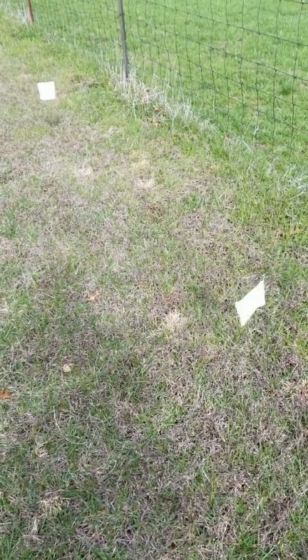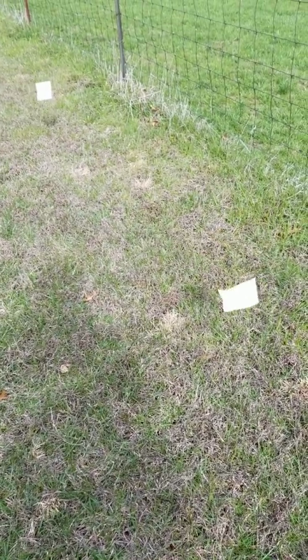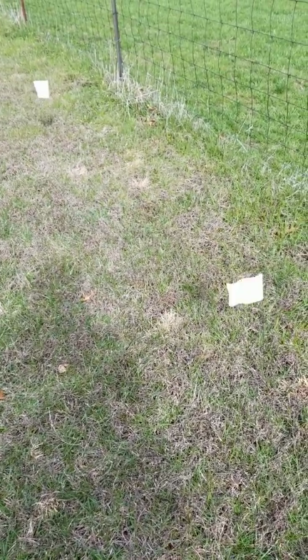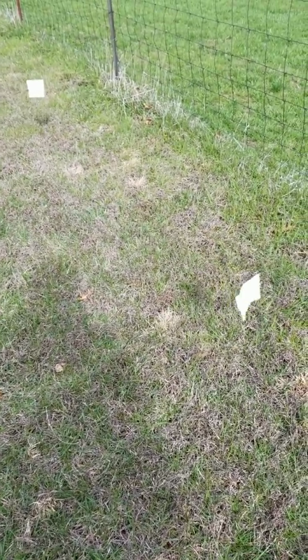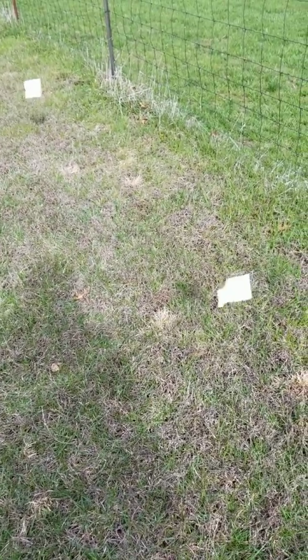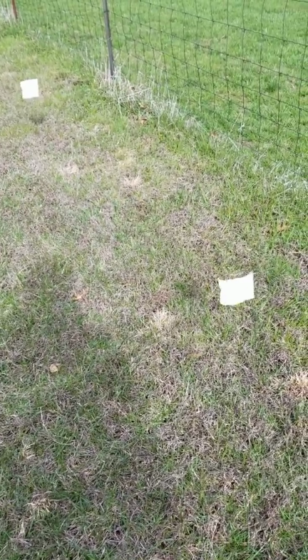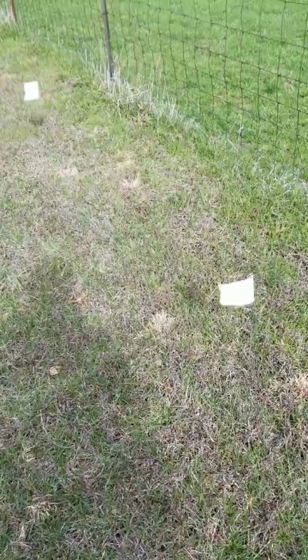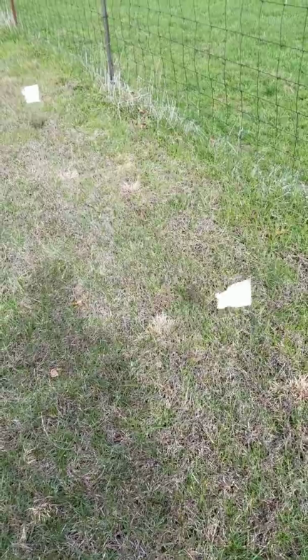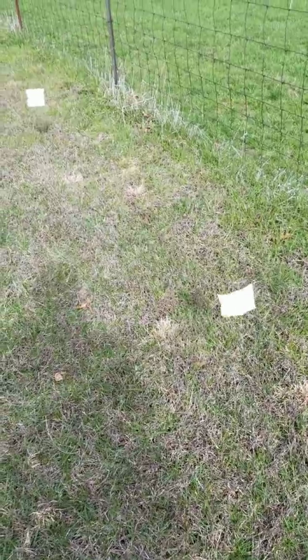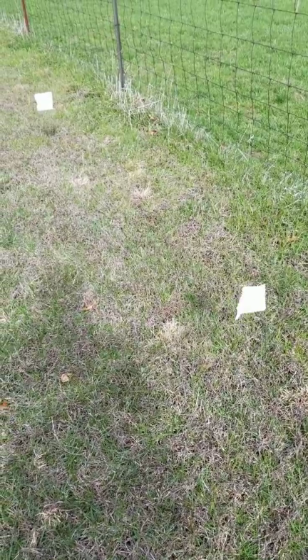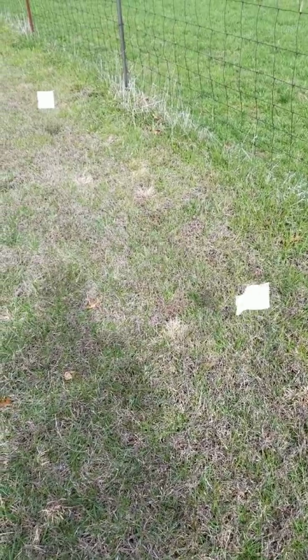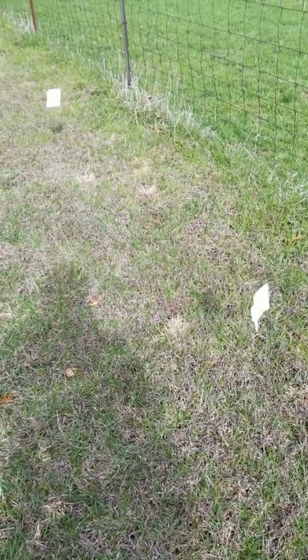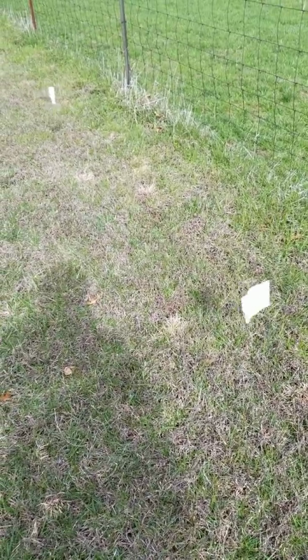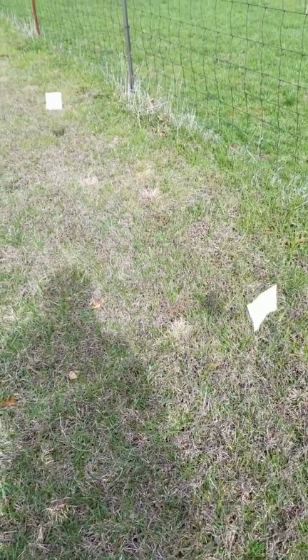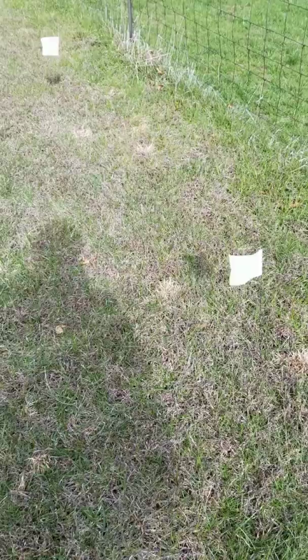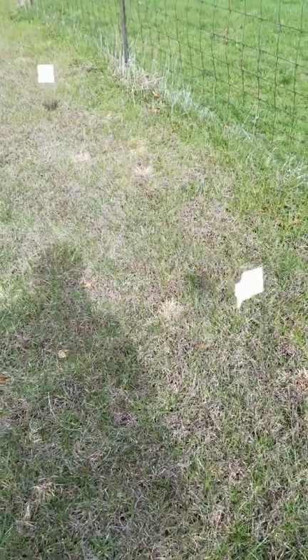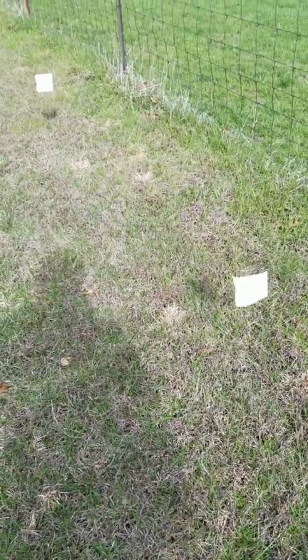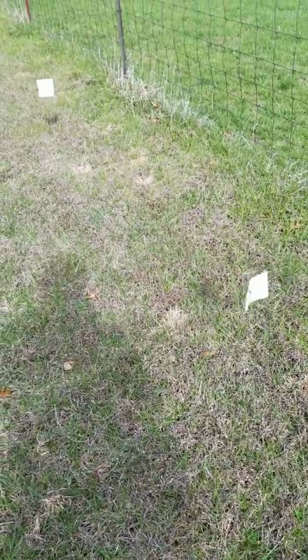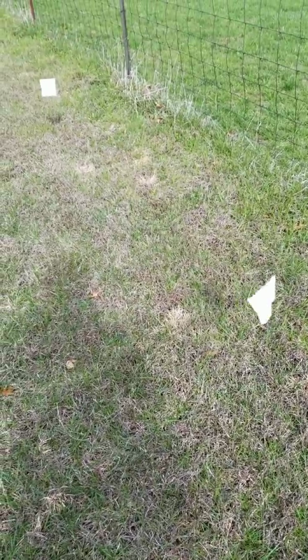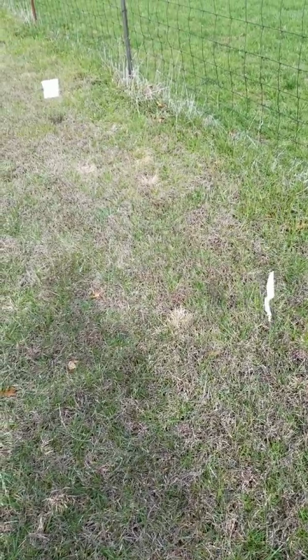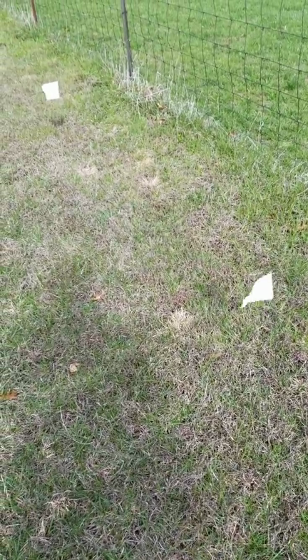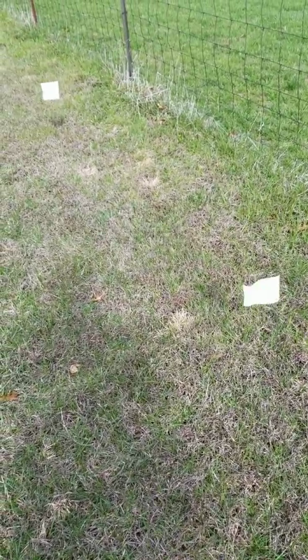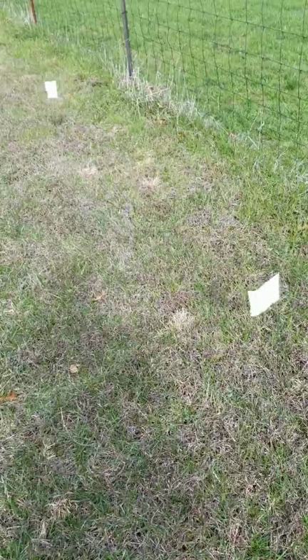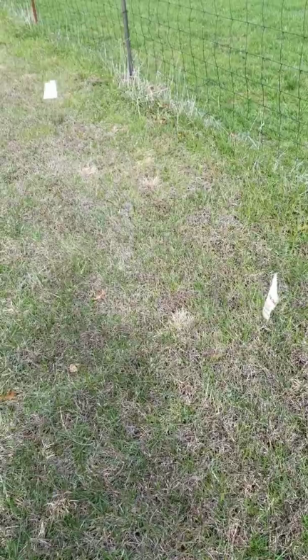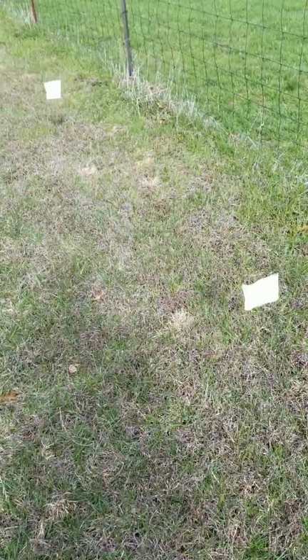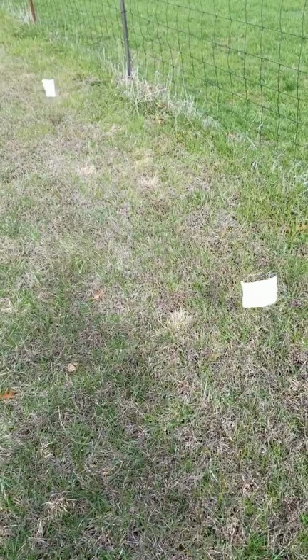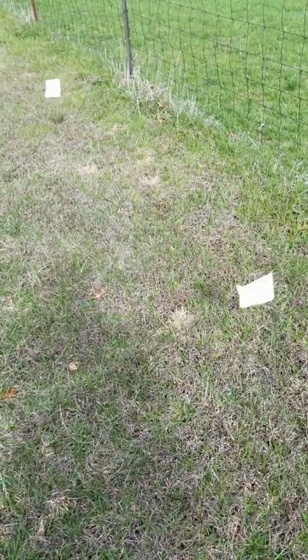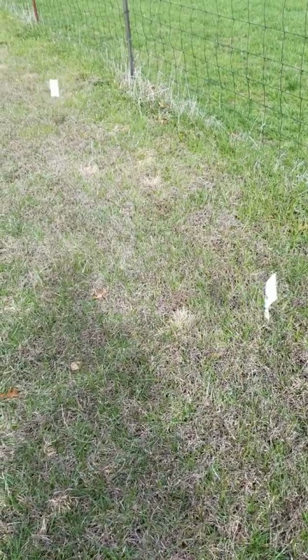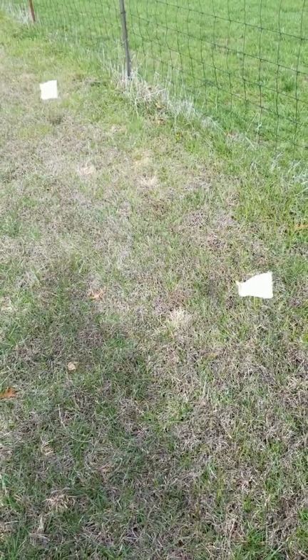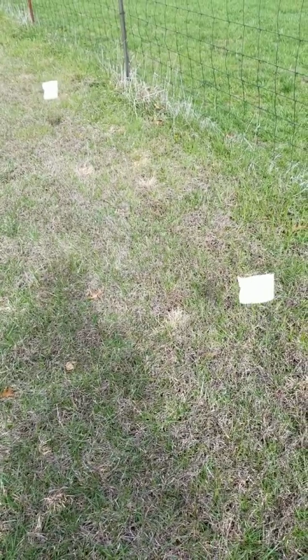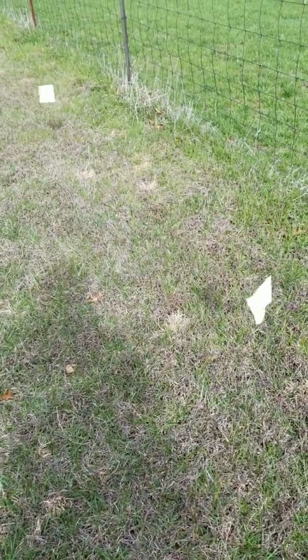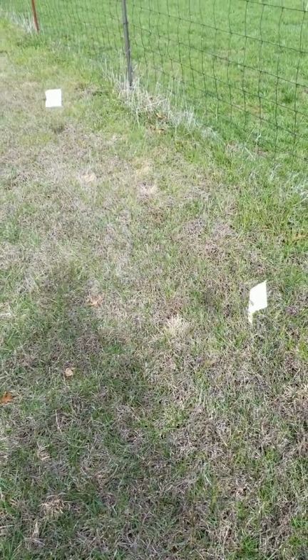We highly recommend that if you're going to be aerating this spring or doing any yard work, you locate the fence before working. Once you cut the wire, your collar will not function.